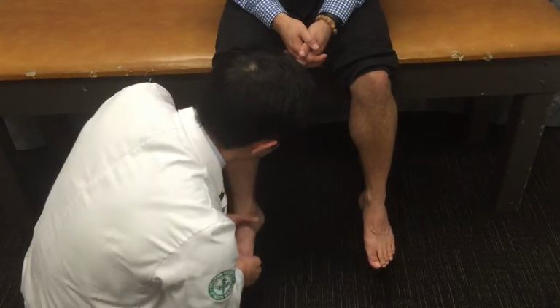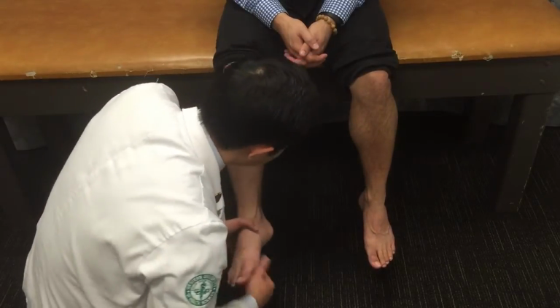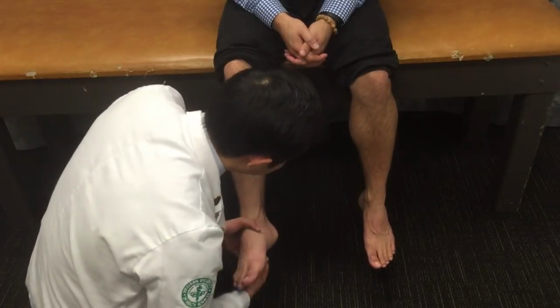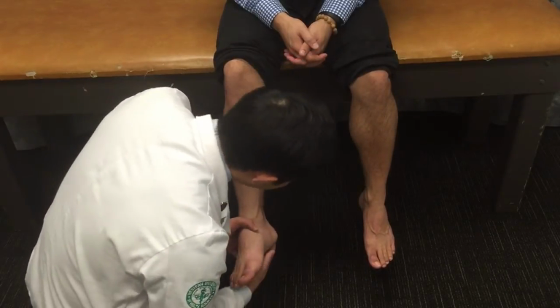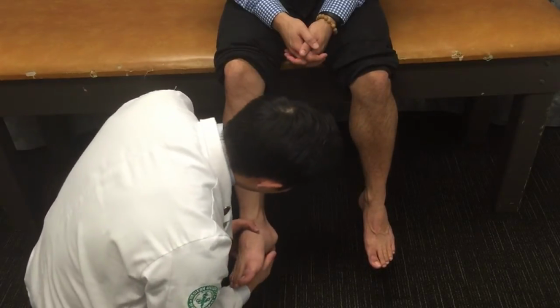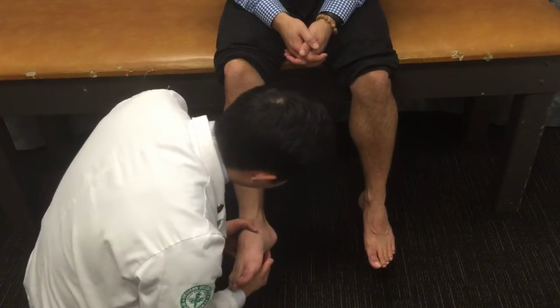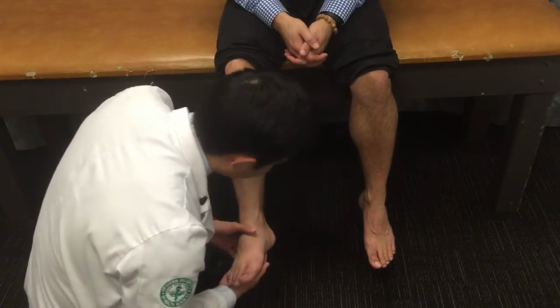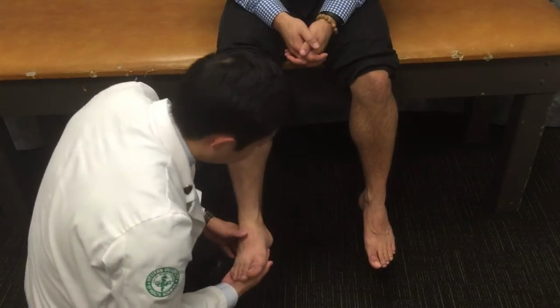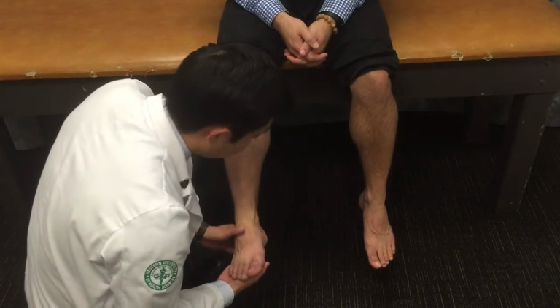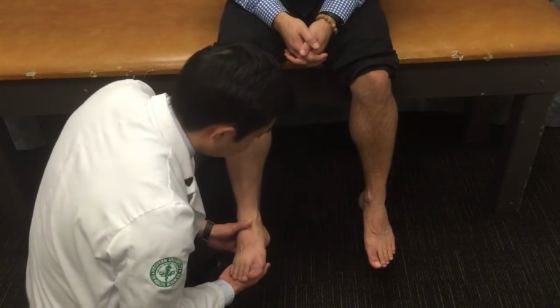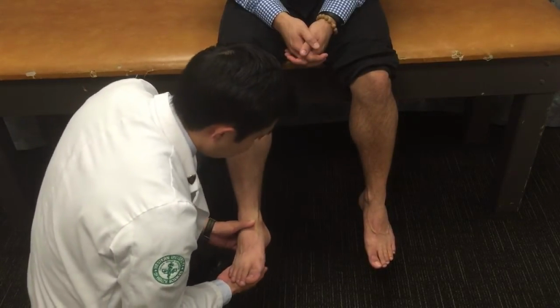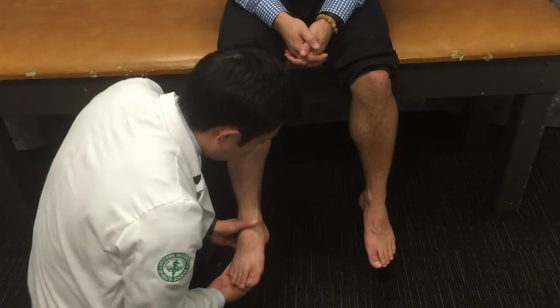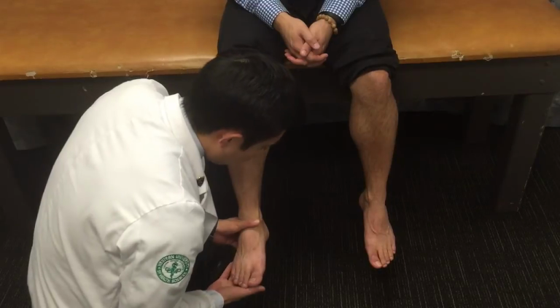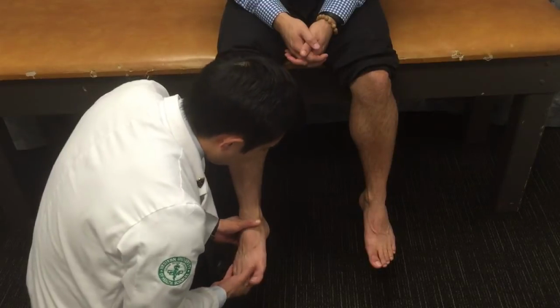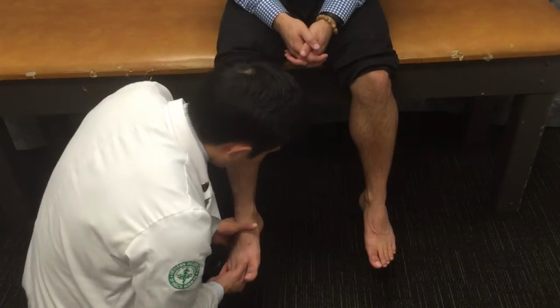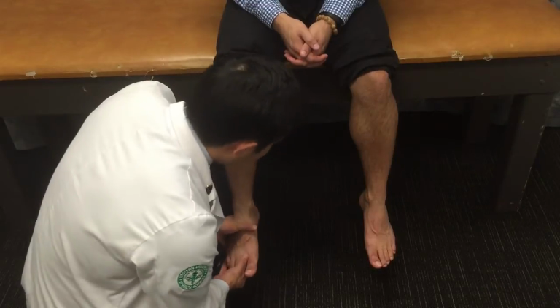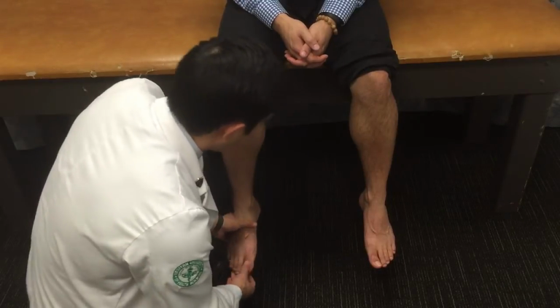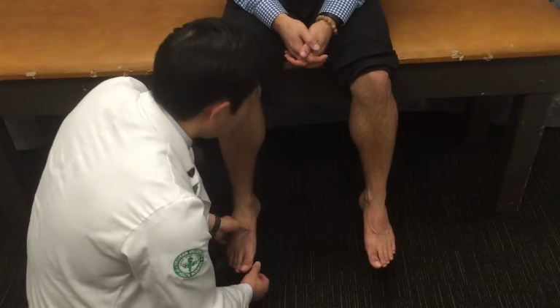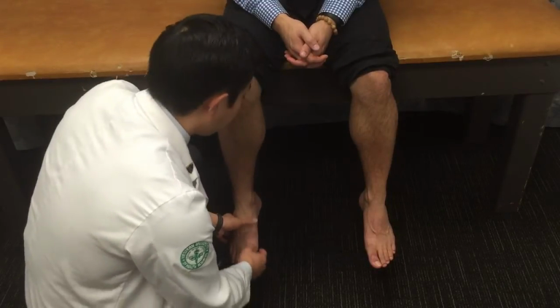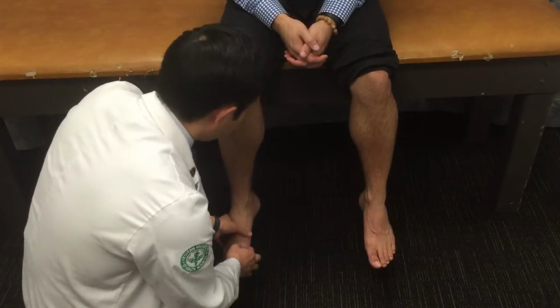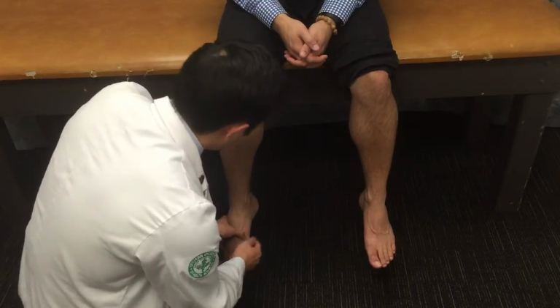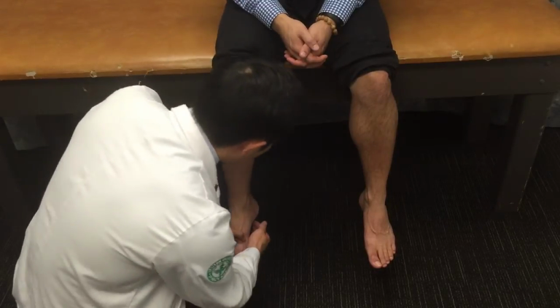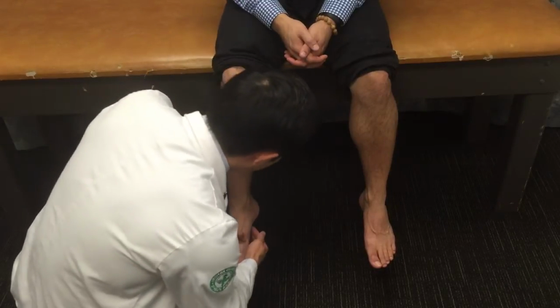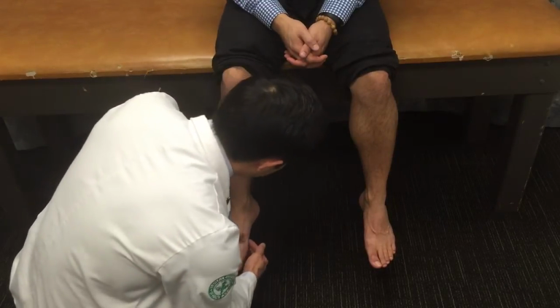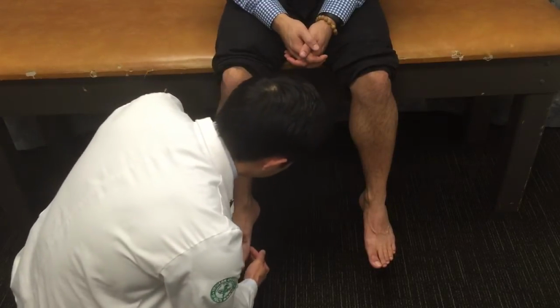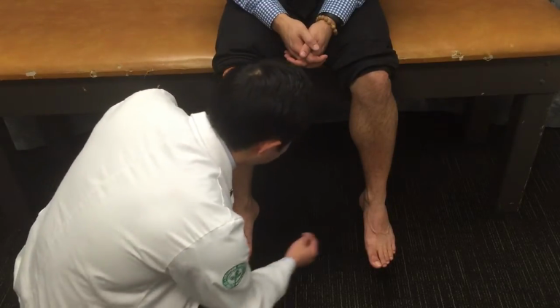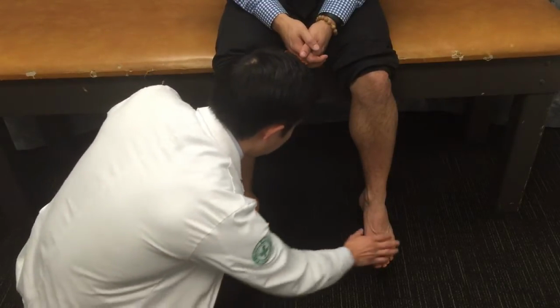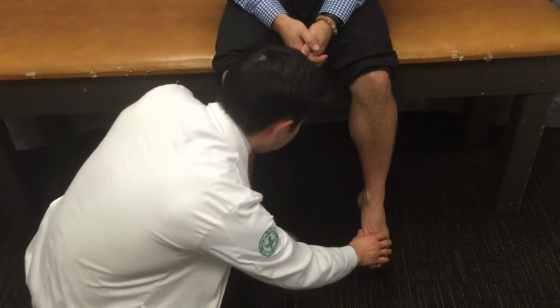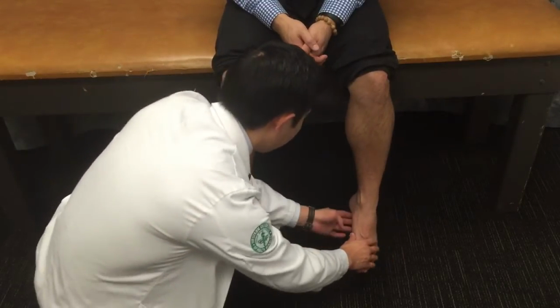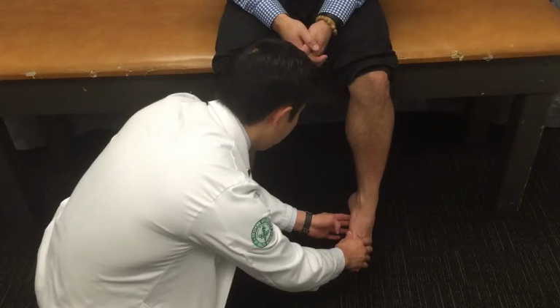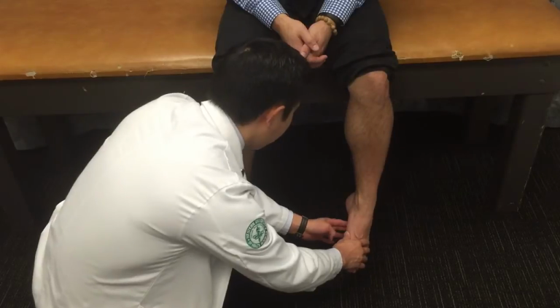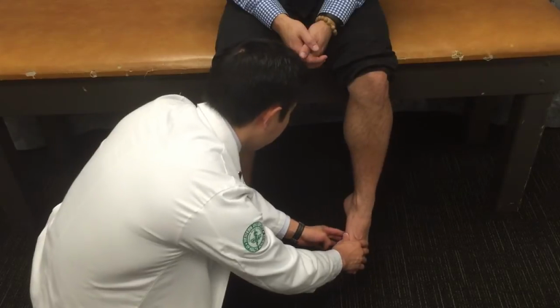You also want to see if there's fissuring on the heel or dryness. And lastly, you can assess the arch height, seeing if there's any pes cavus or pes planus.